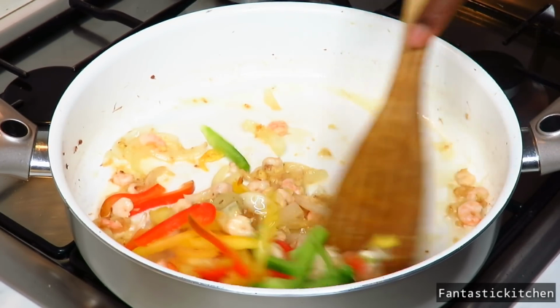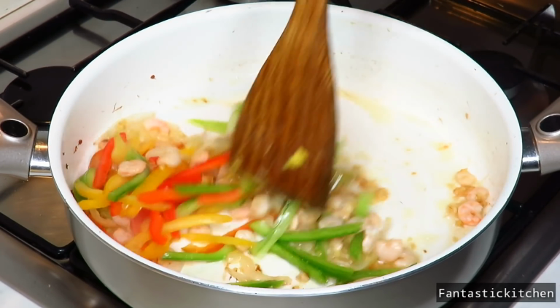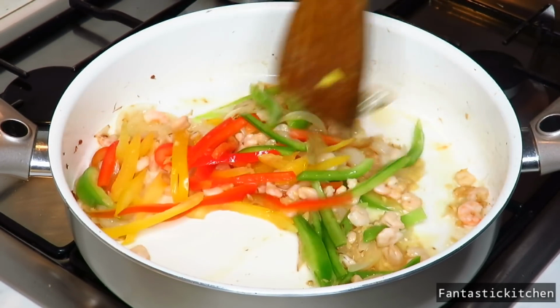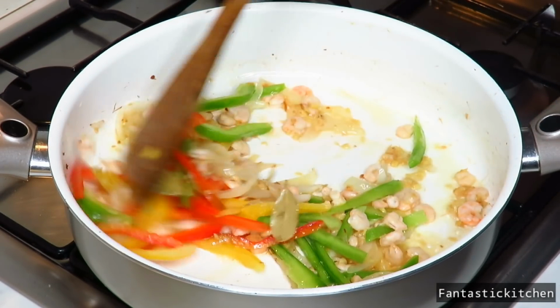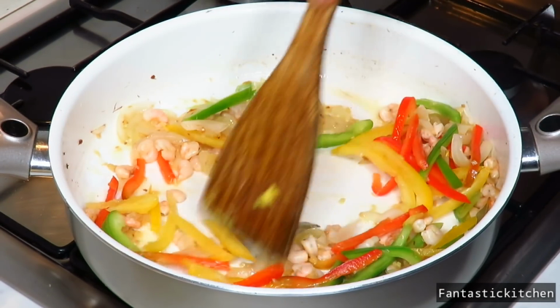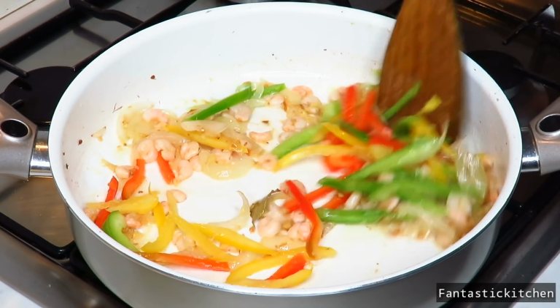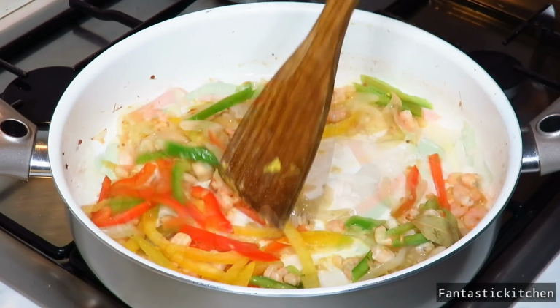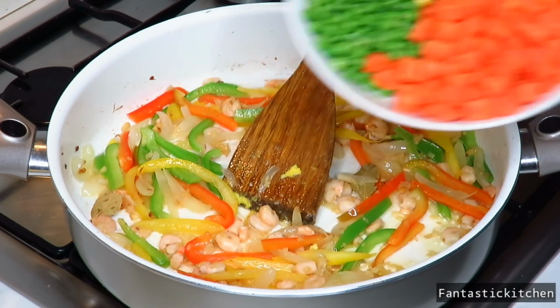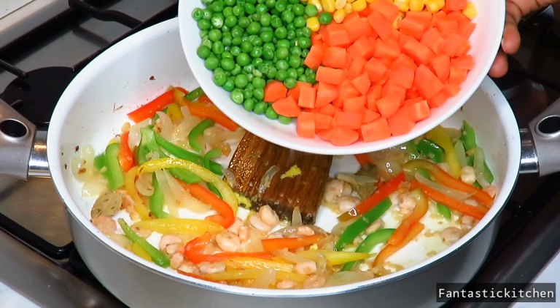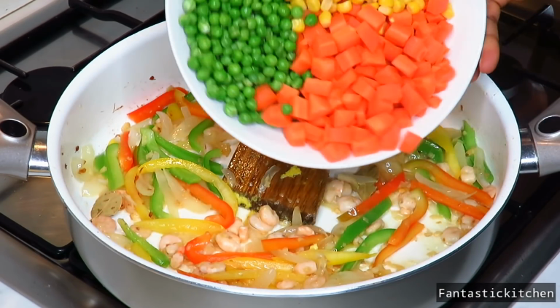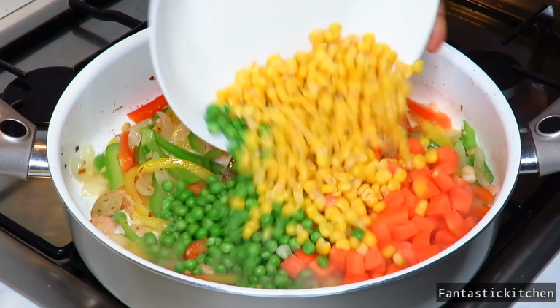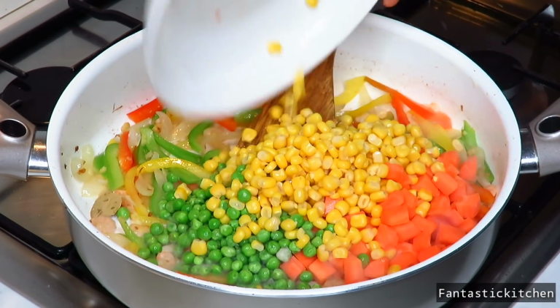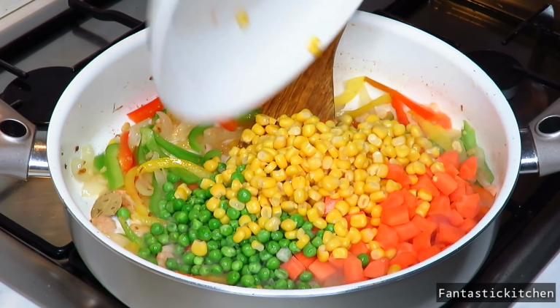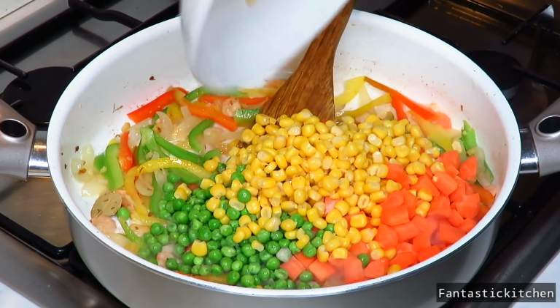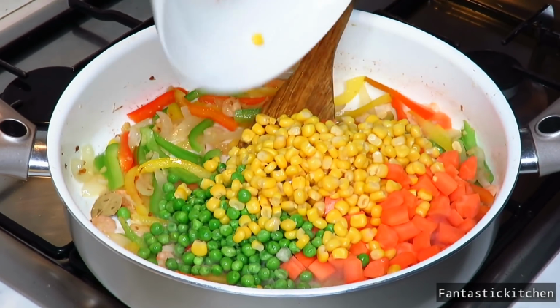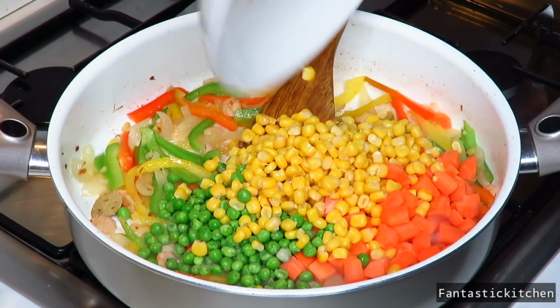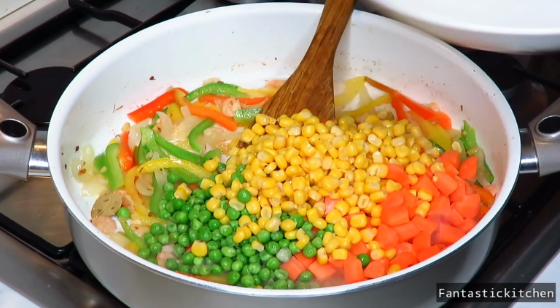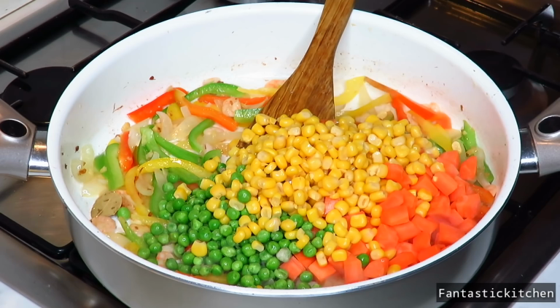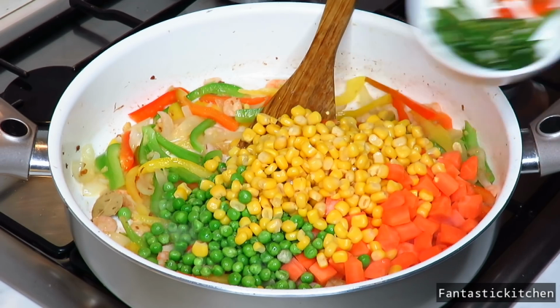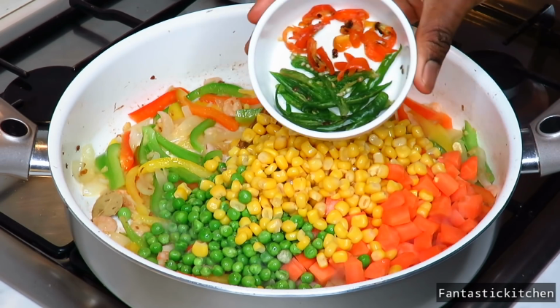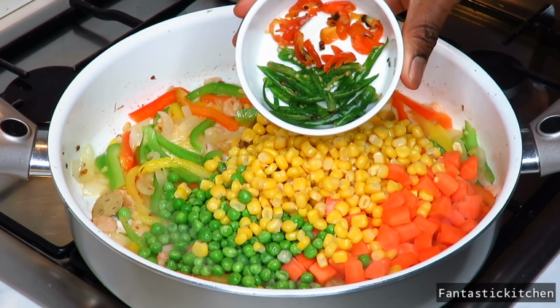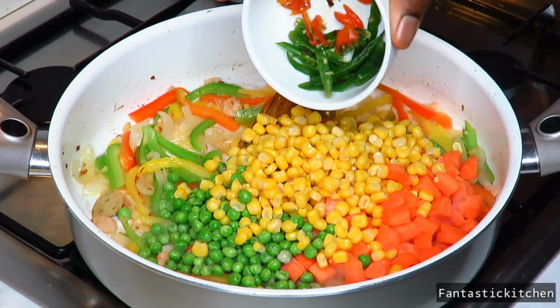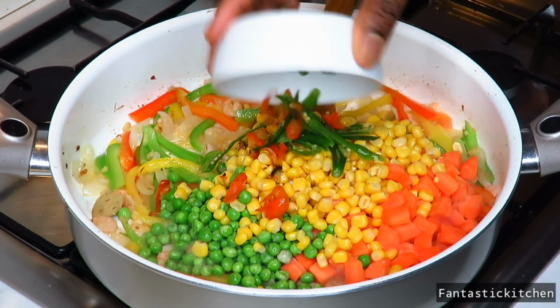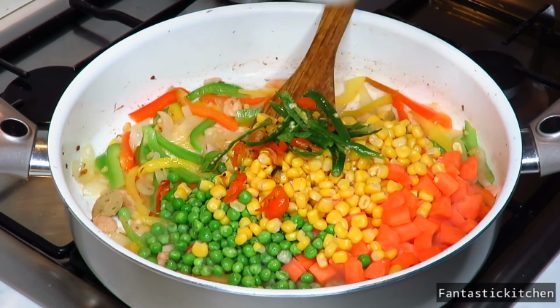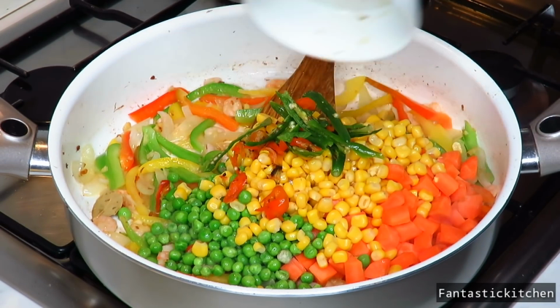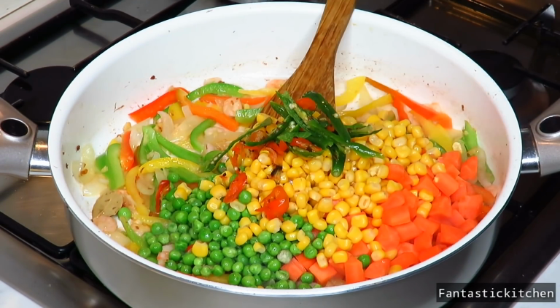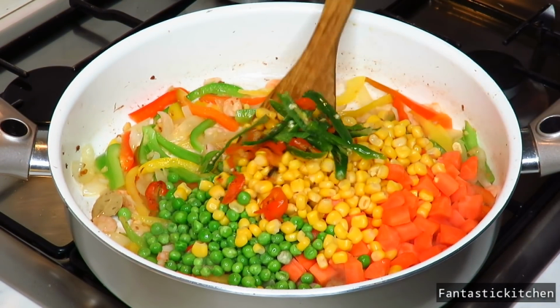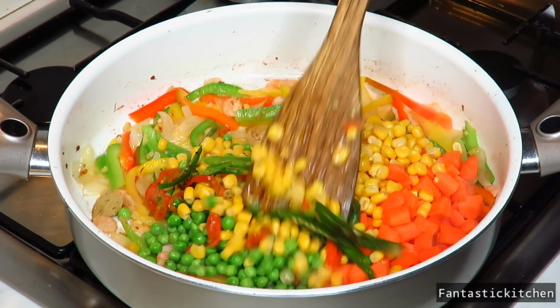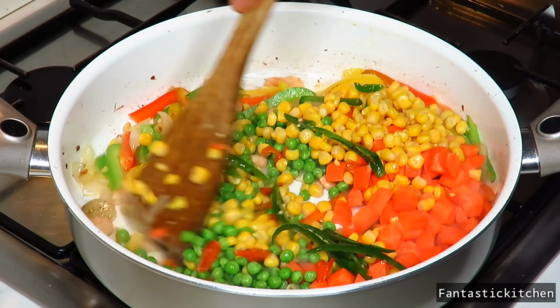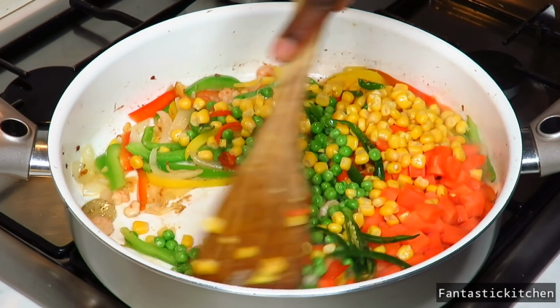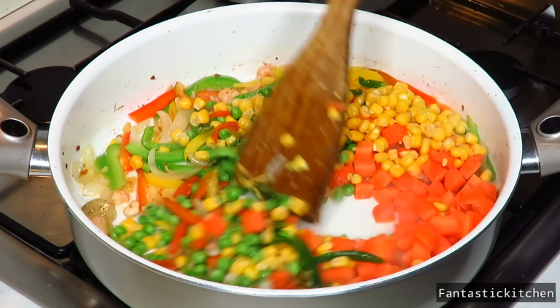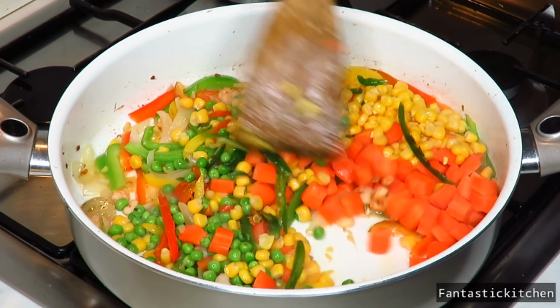After stirring for some seconds, add the green peas, the sweet corn, the carrots, the green chili peppers and the scotch bonnet peppers and fry those as well.